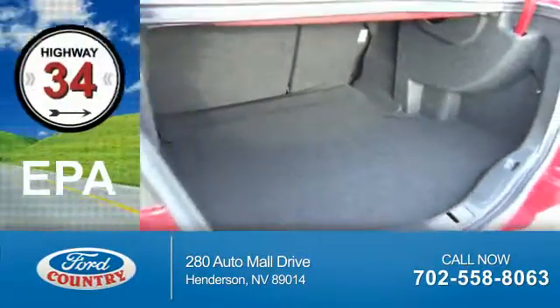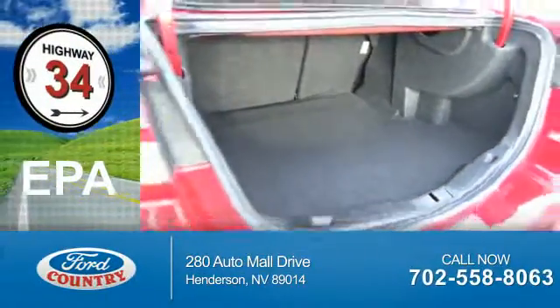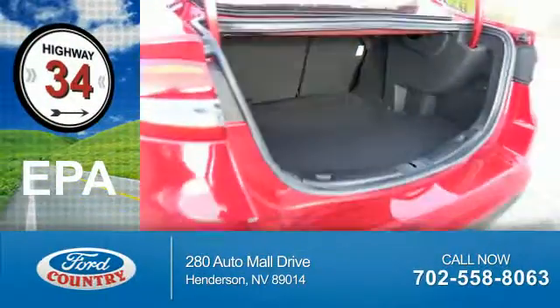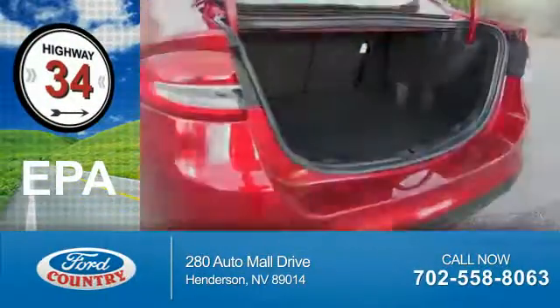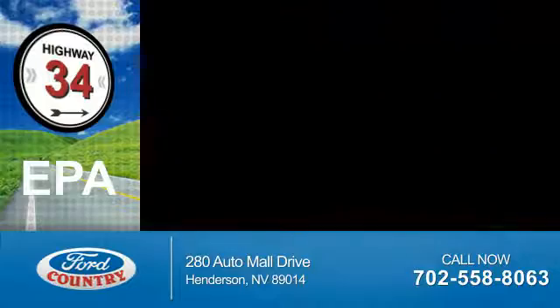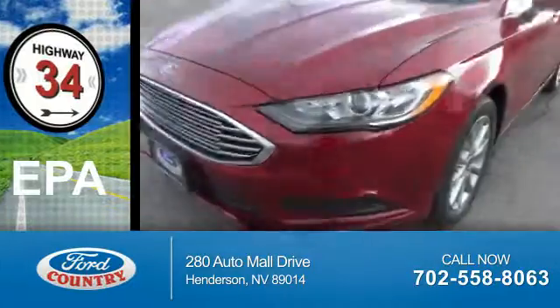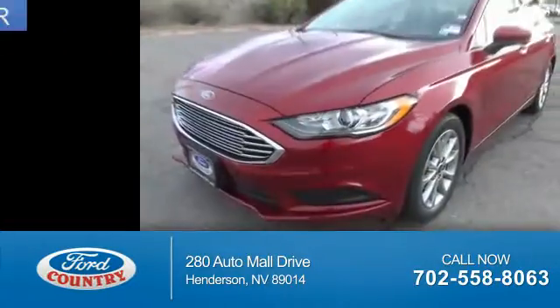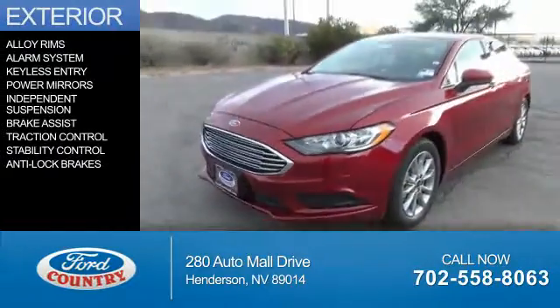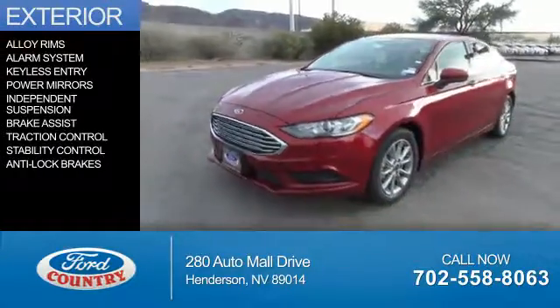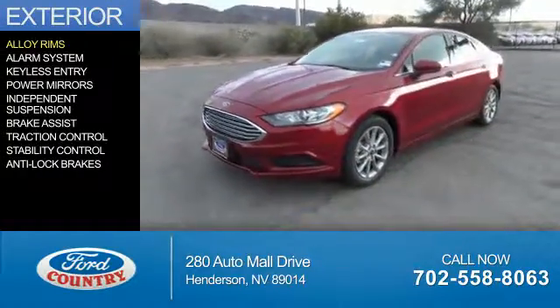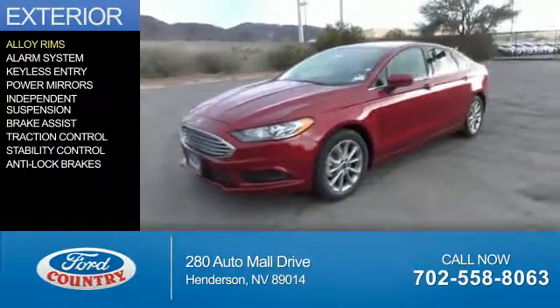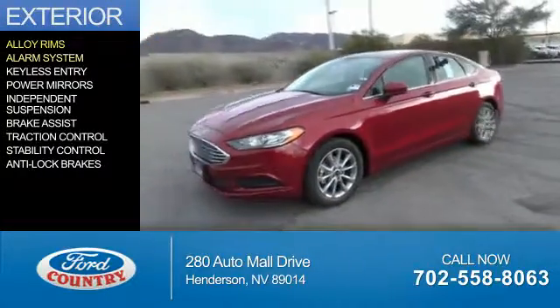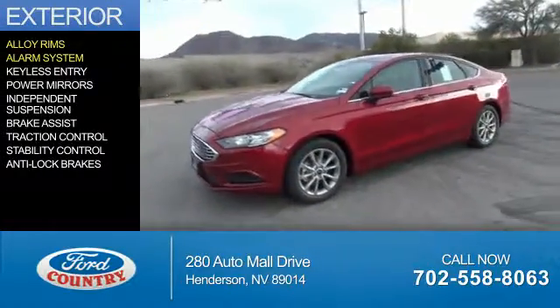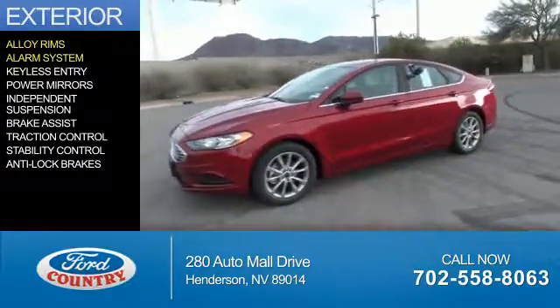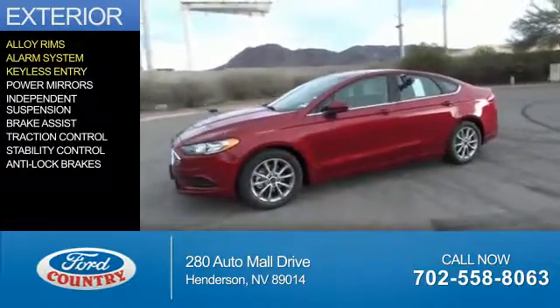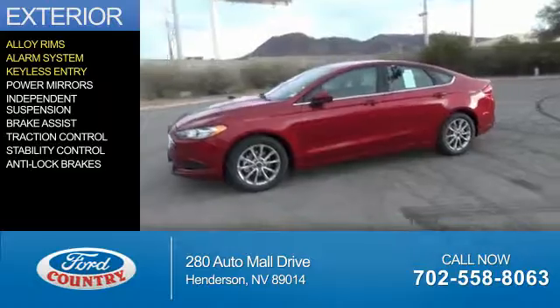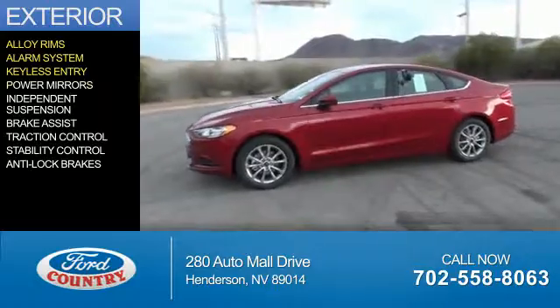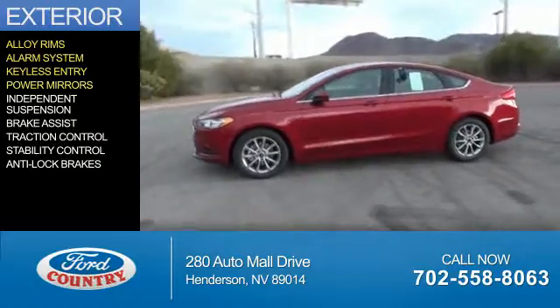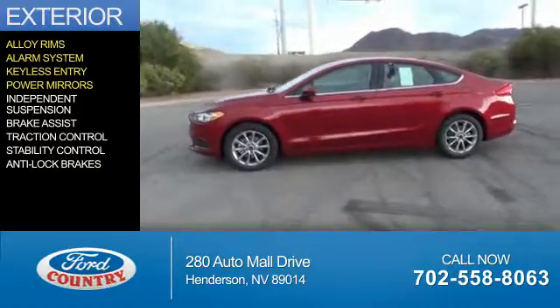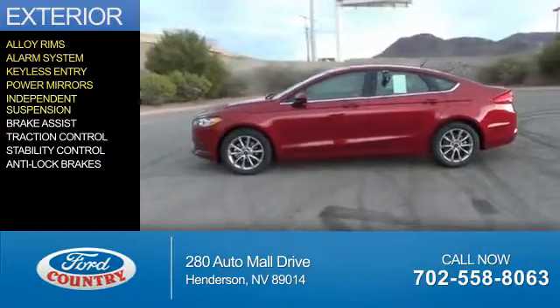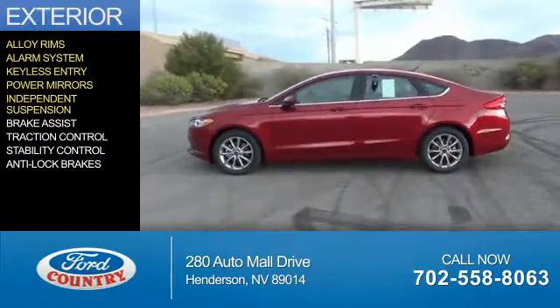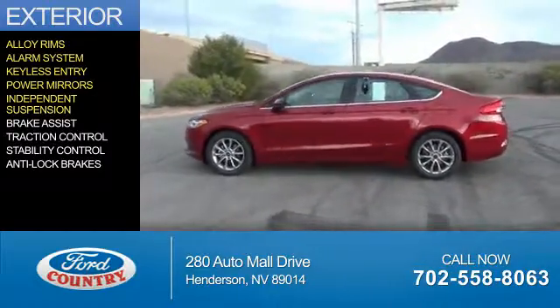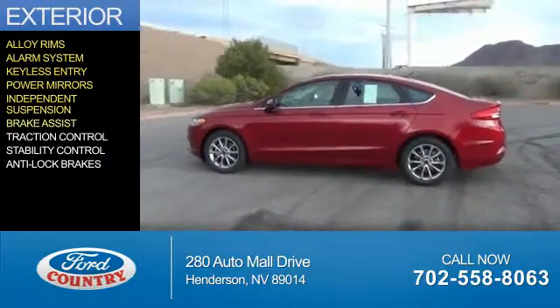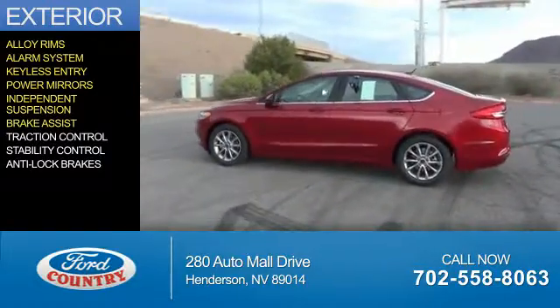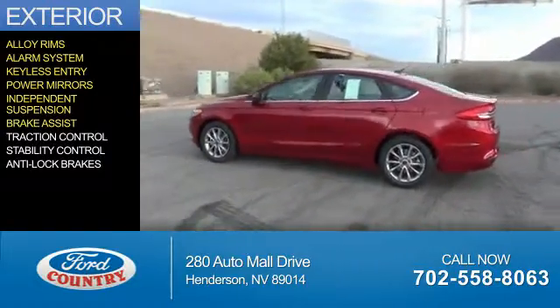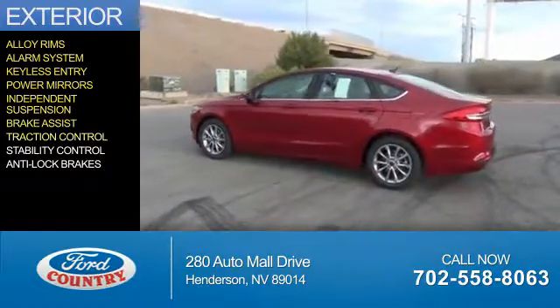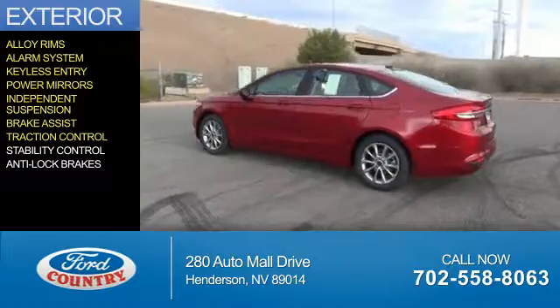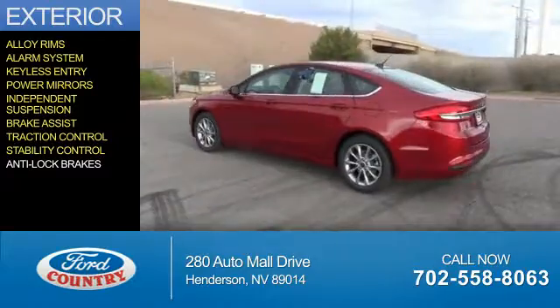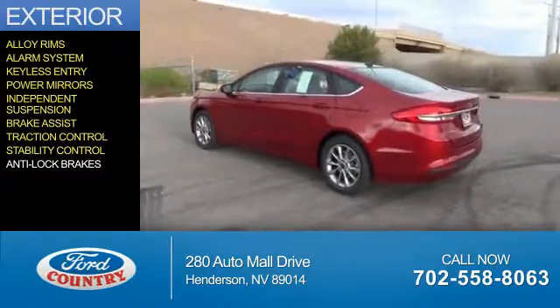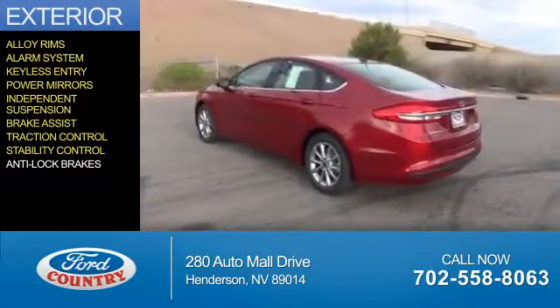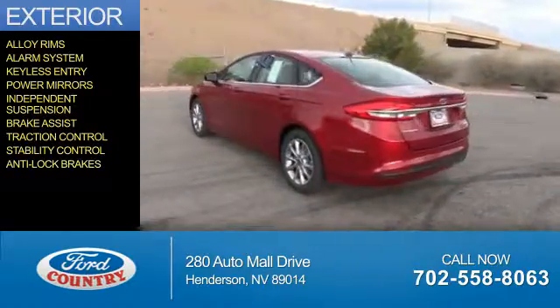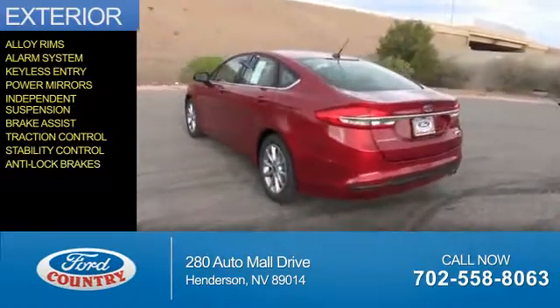The features include alloy rims, an alarm system, keyless entry, power mirrors, independent suspension, brake assist, traction control, stability control, and anti-lock brakes.